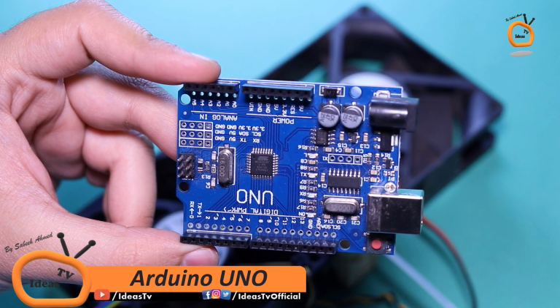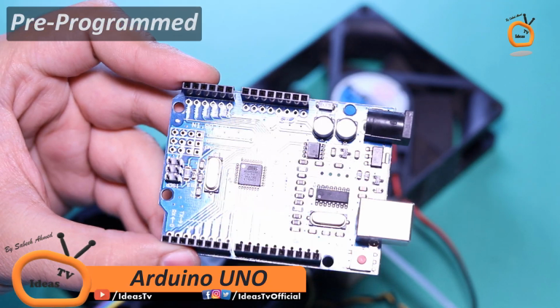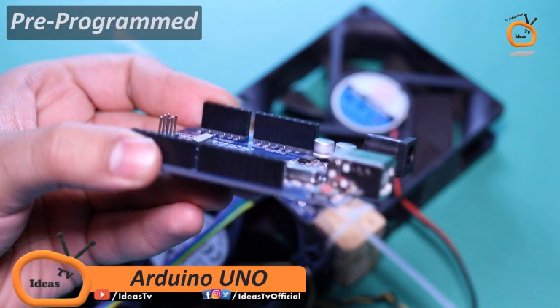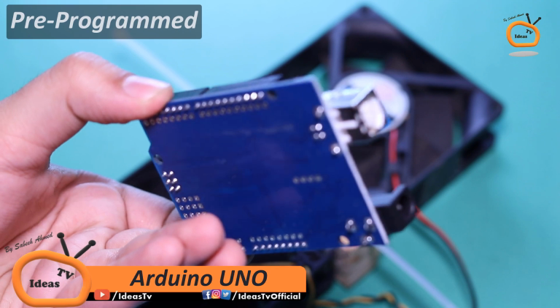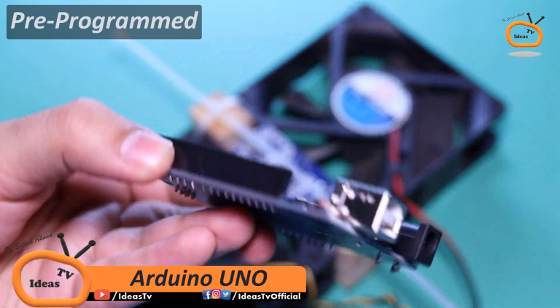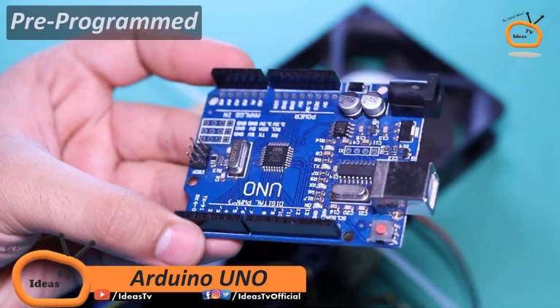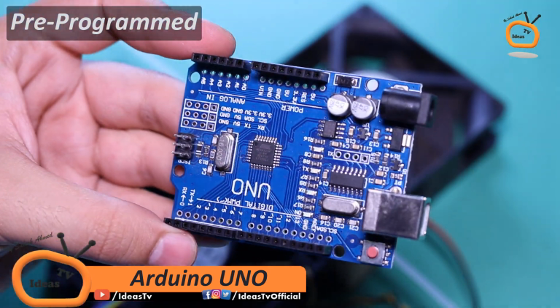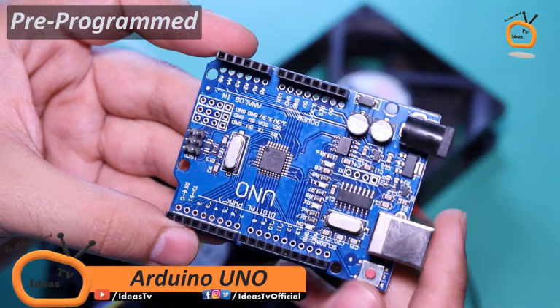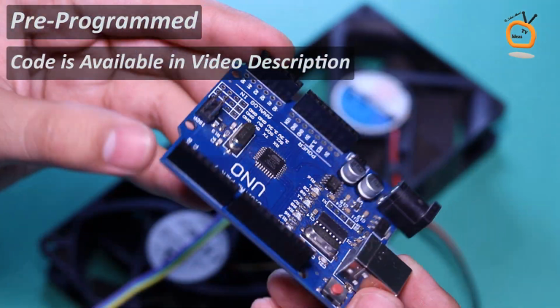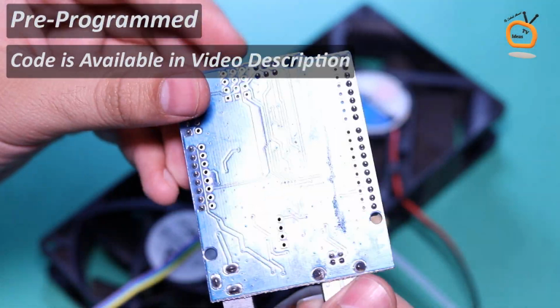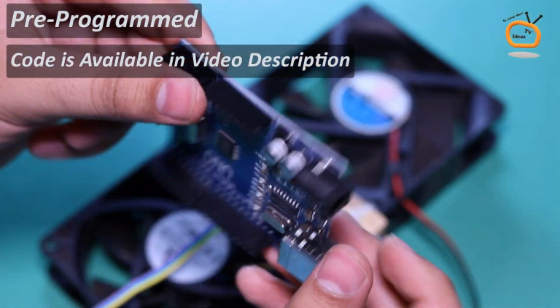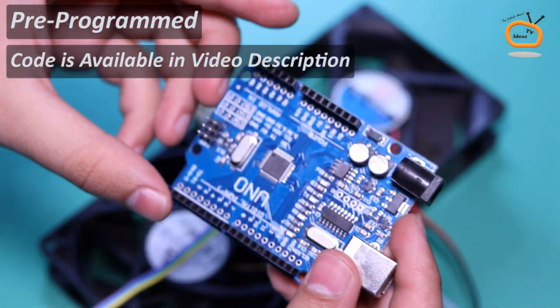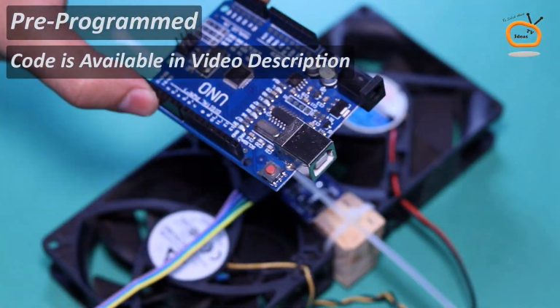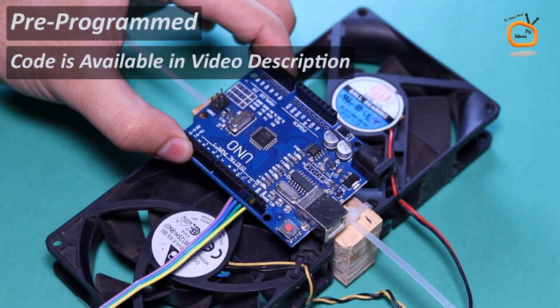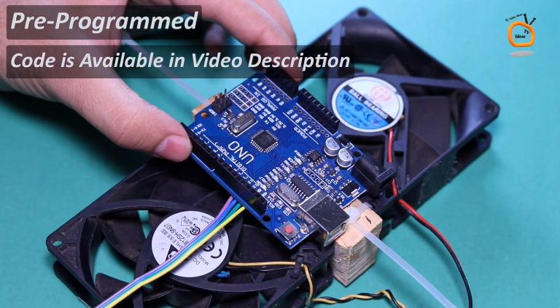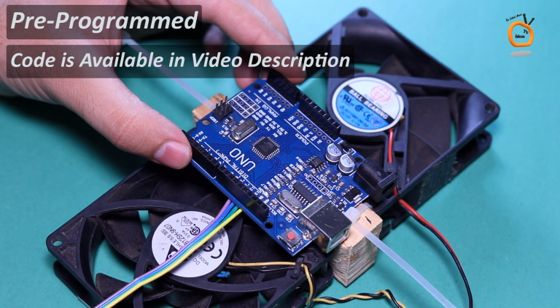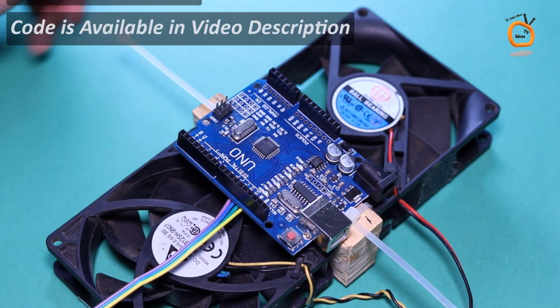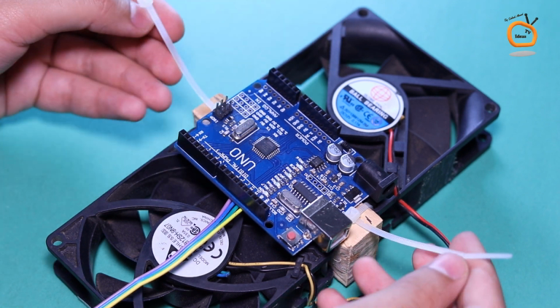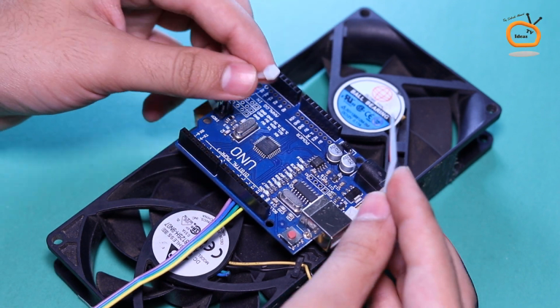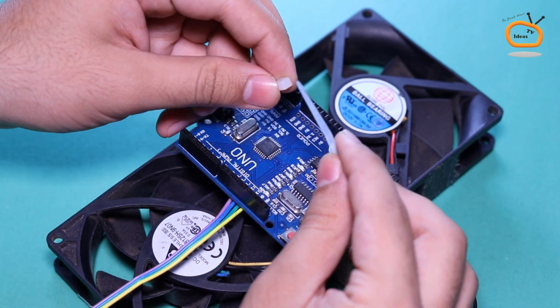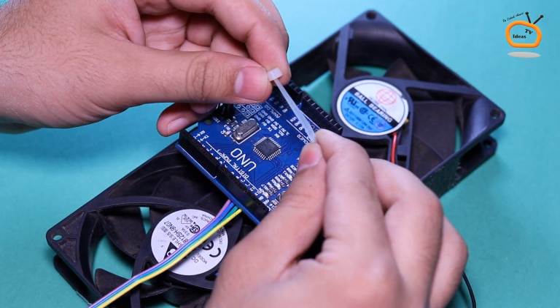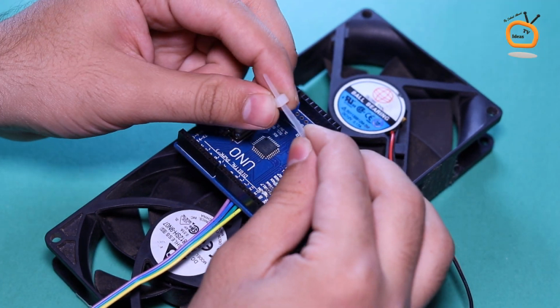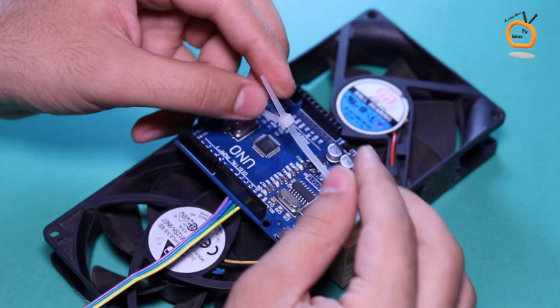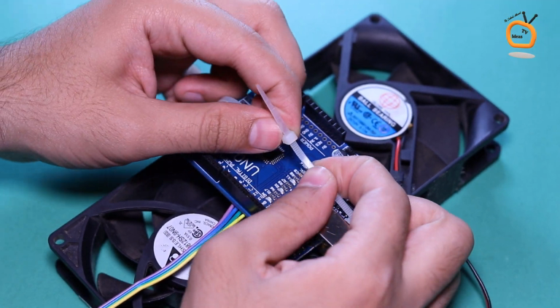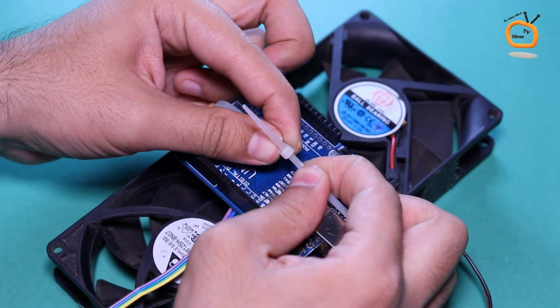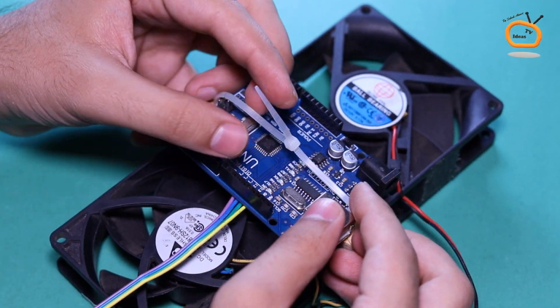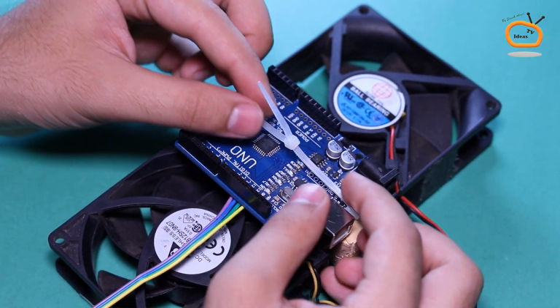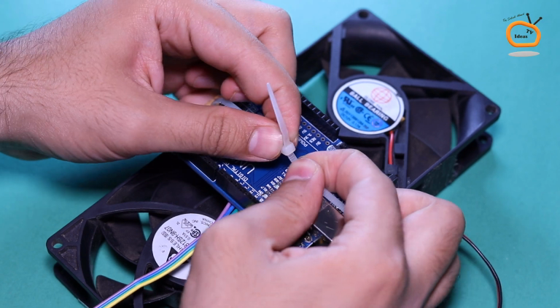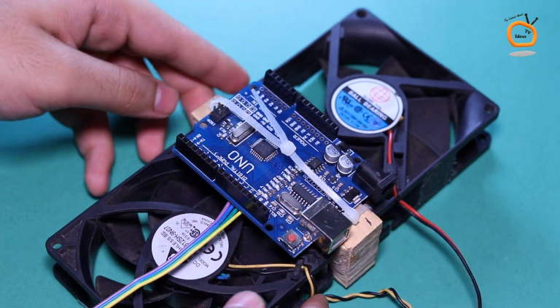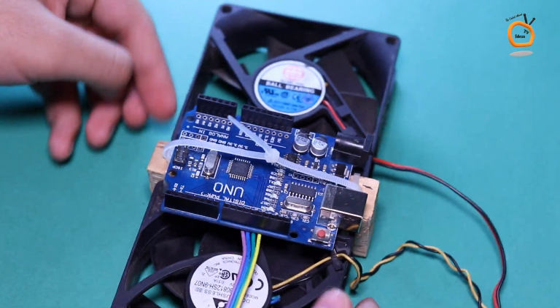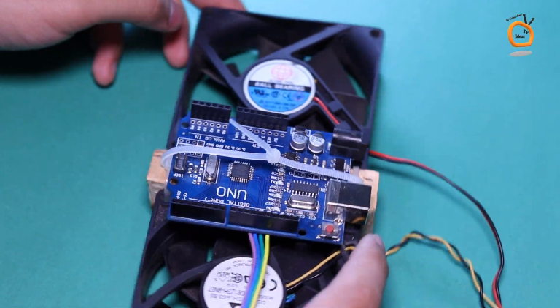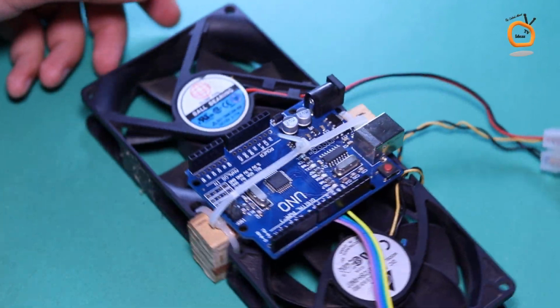Here I am using a pre-programmed Arduino Uno, and of course you can get the program code from the video description below. Now place the Arduino on both the fans and ultrasonic sensor as shown.